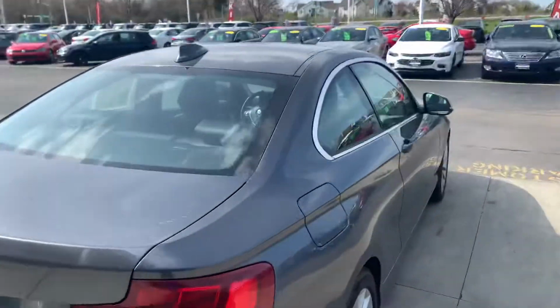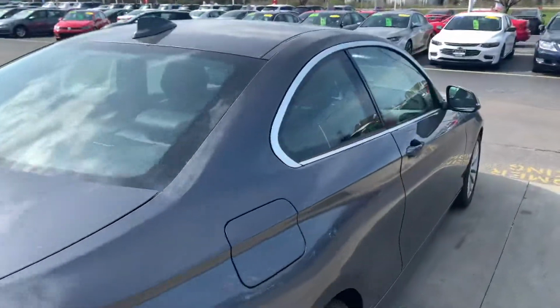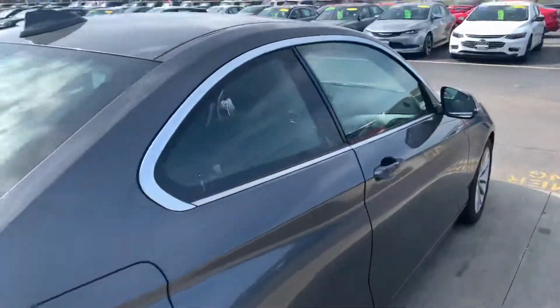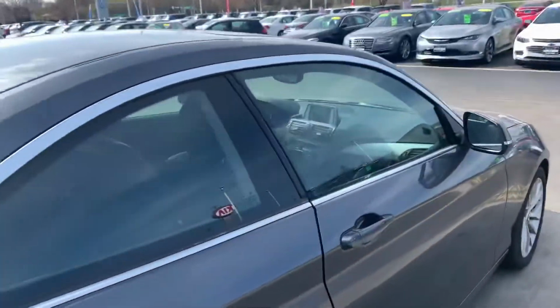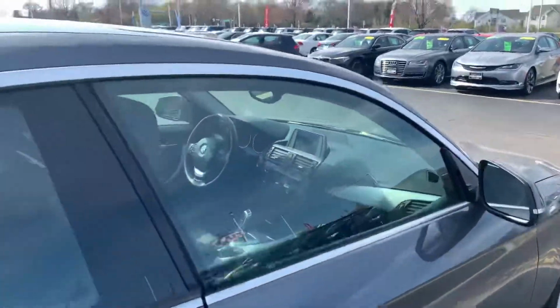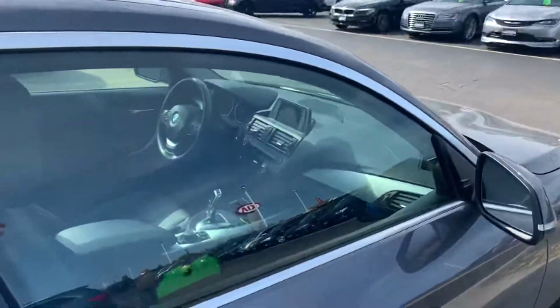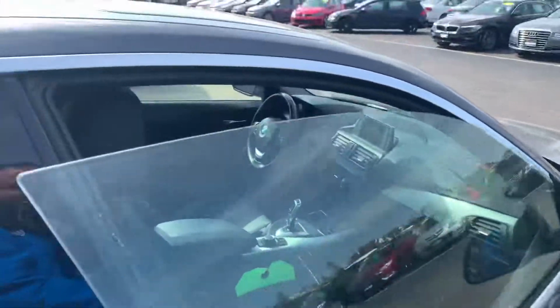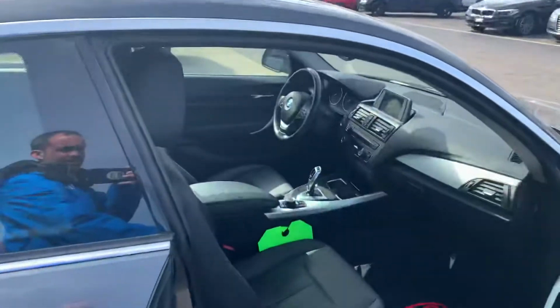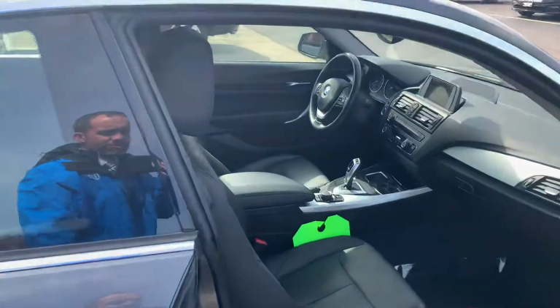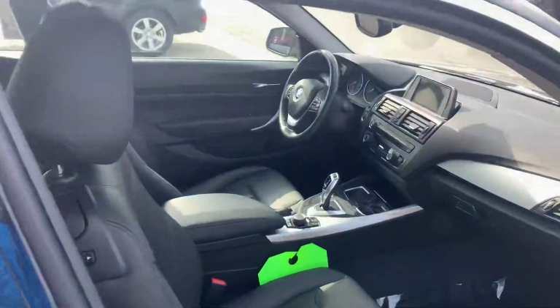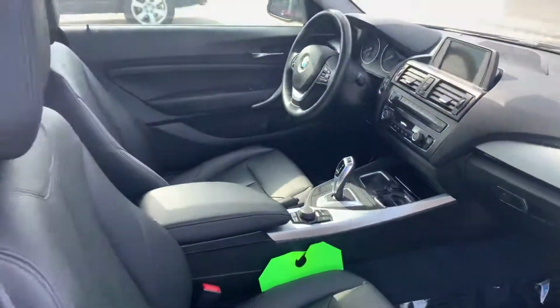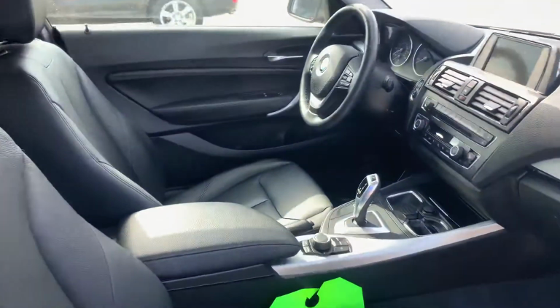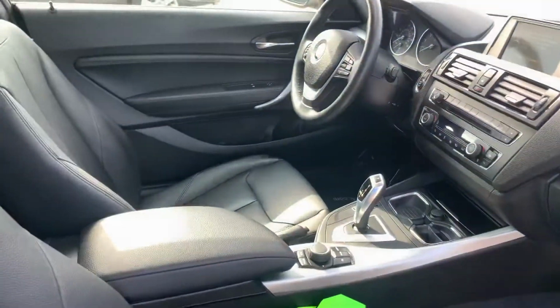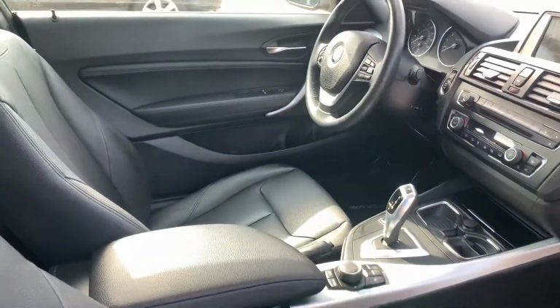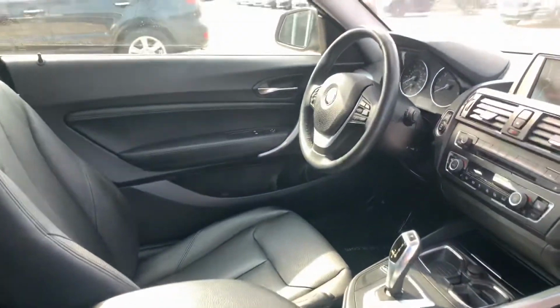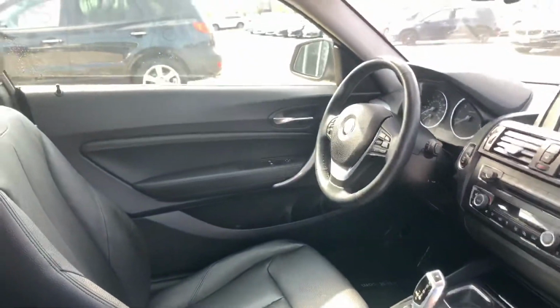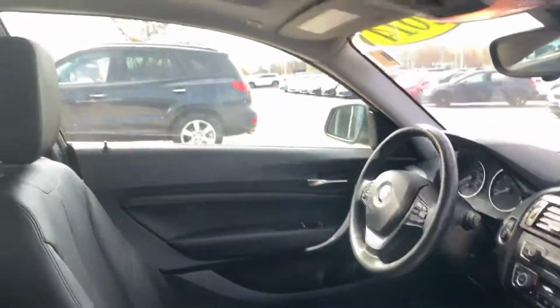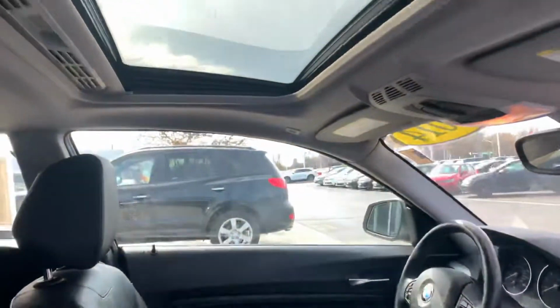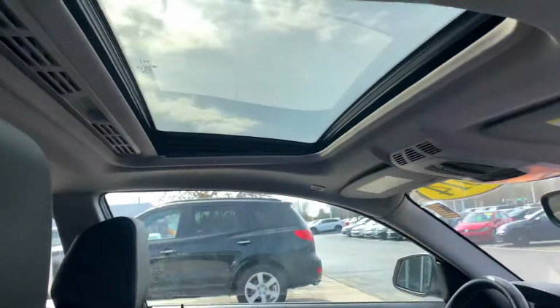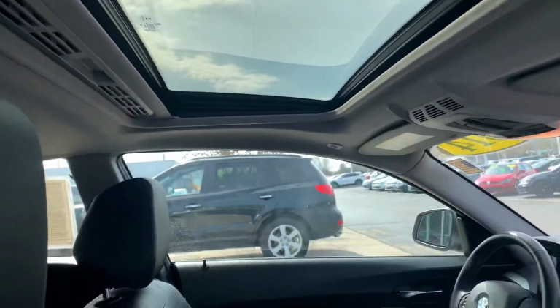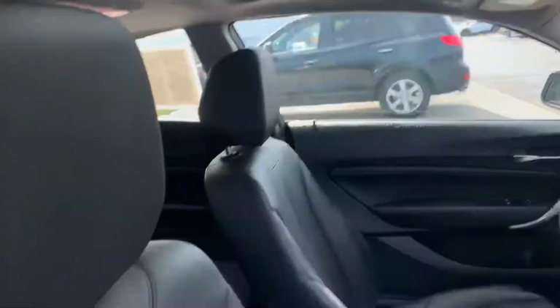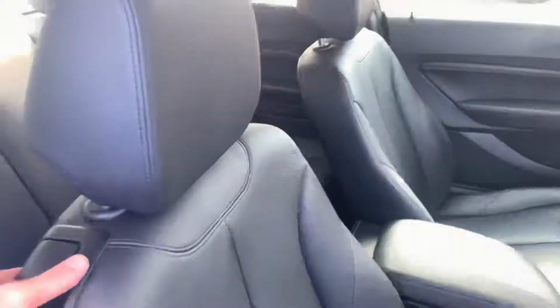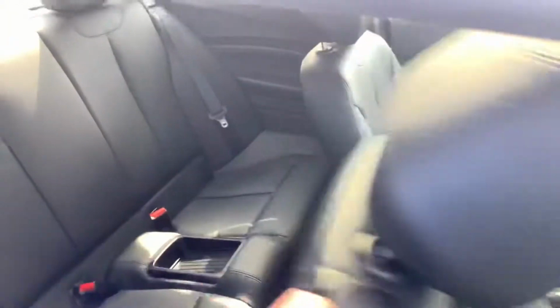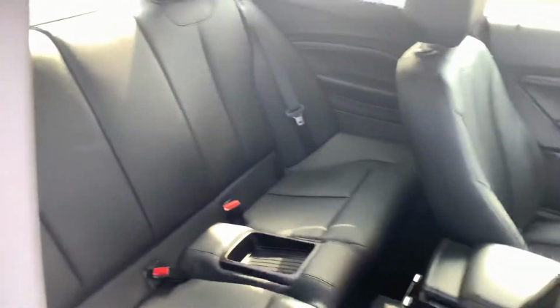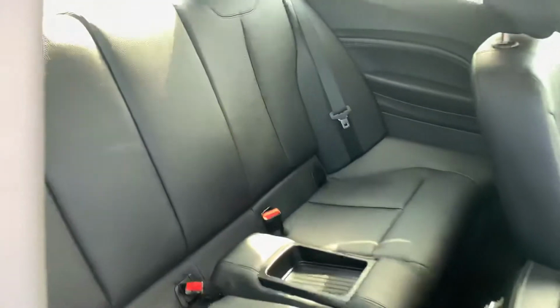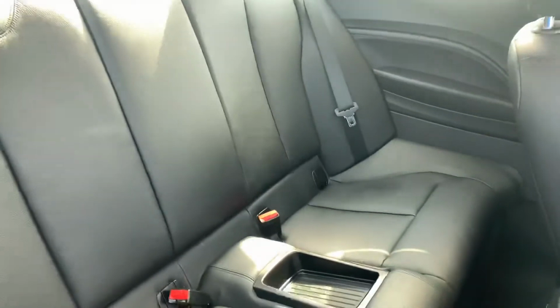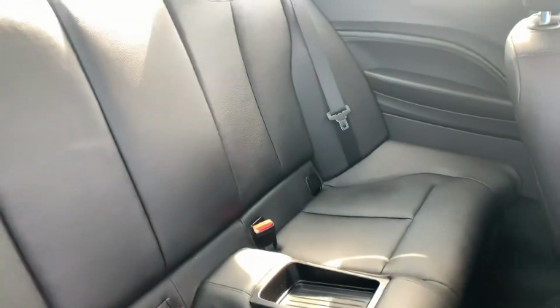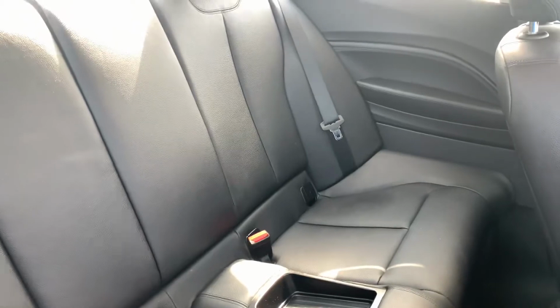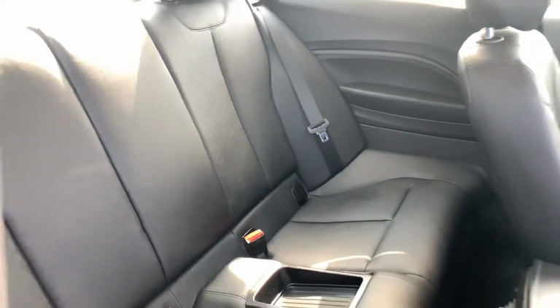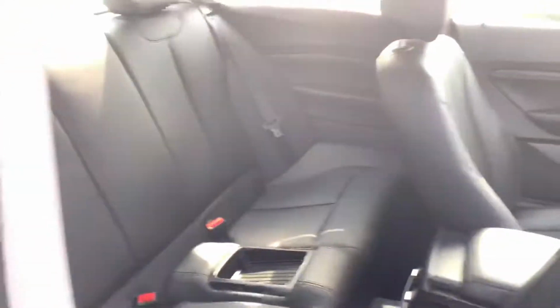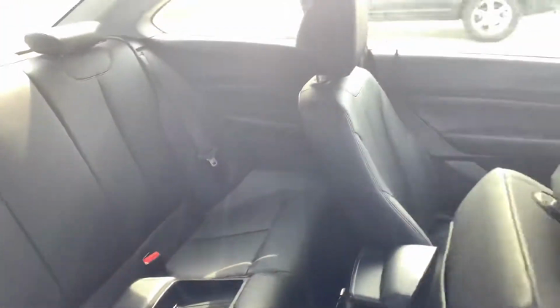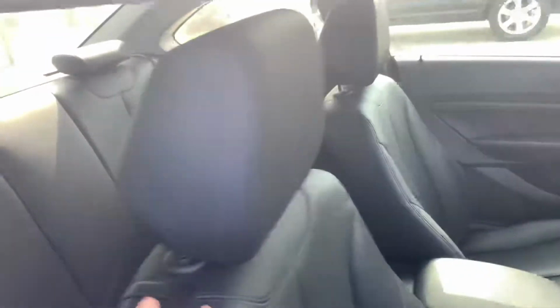Let me show you the interior — it does have leather heated power seats, Bluetooth, and a sunroof. If you have any other questions, I can answer them about this vehicle.